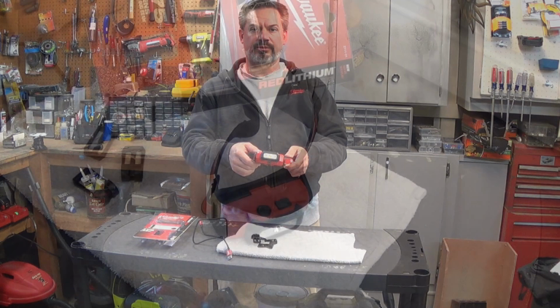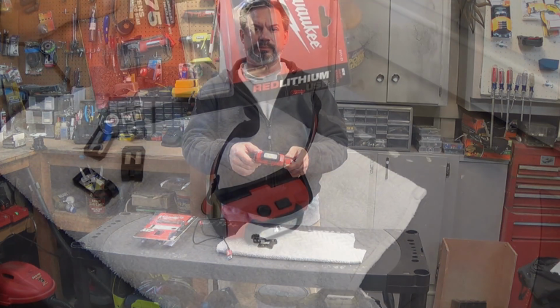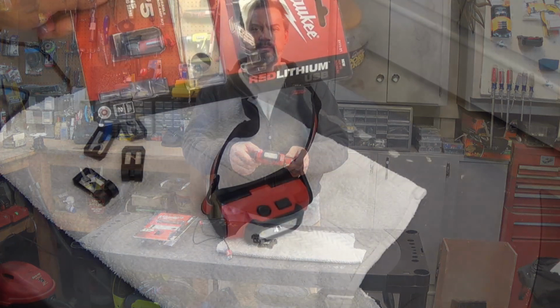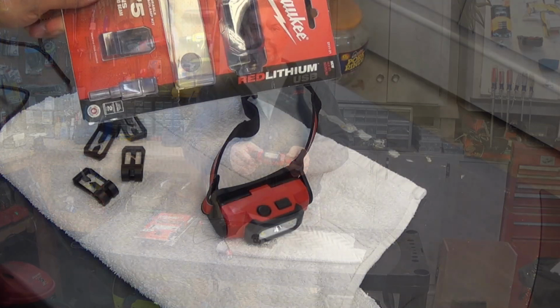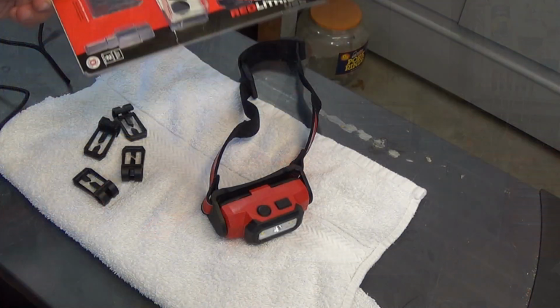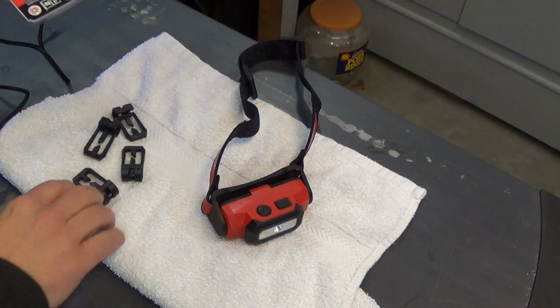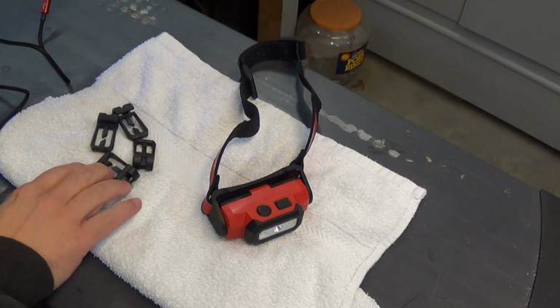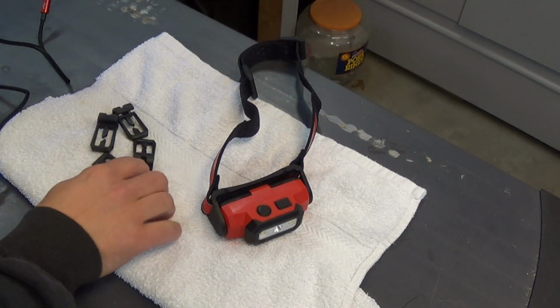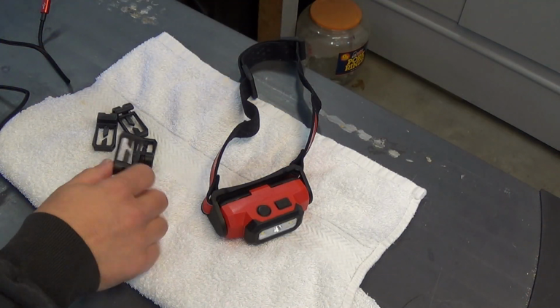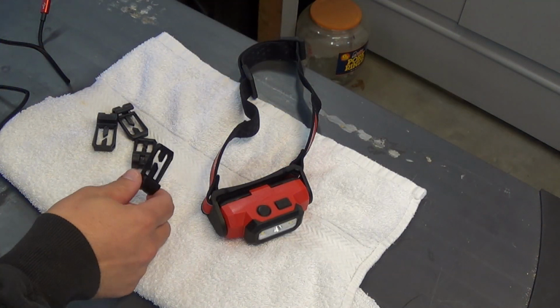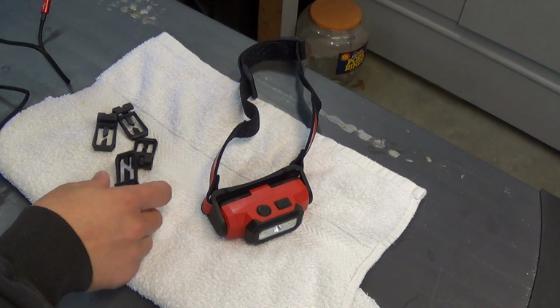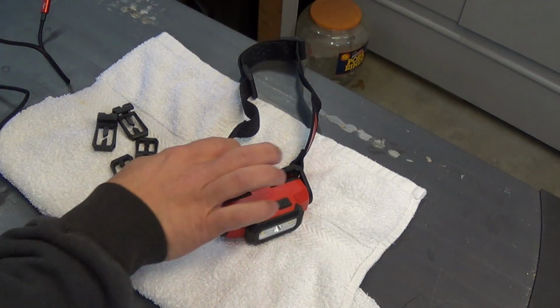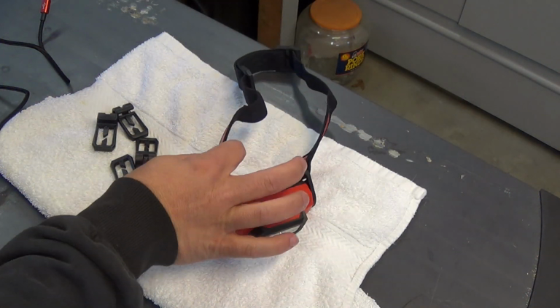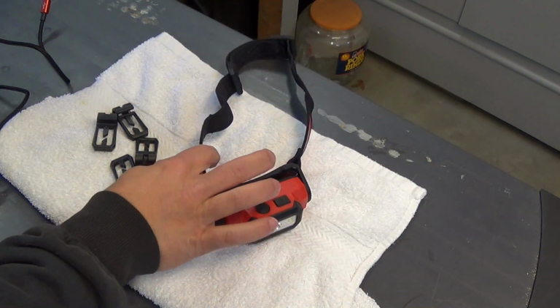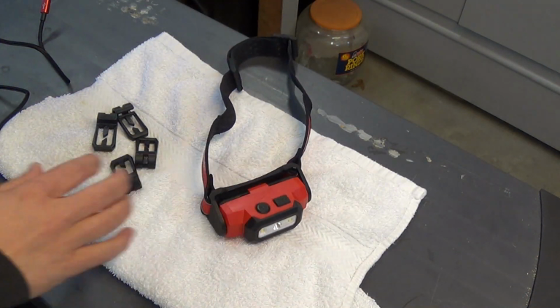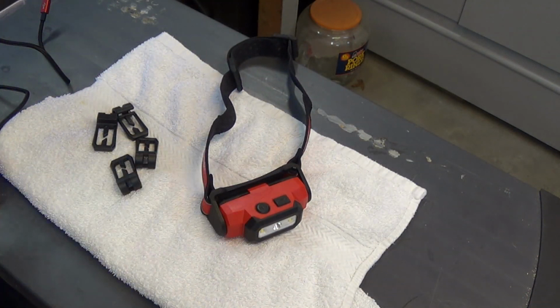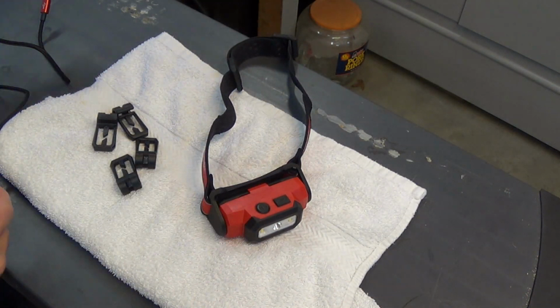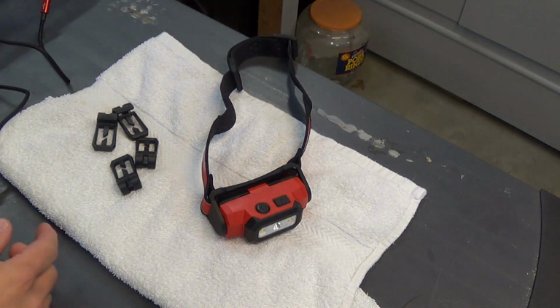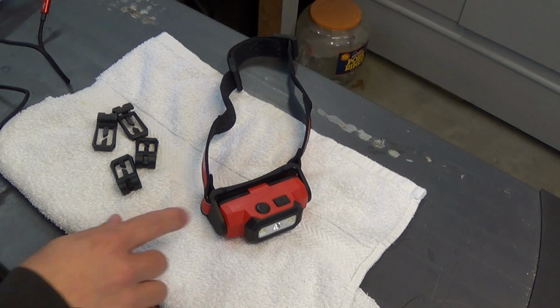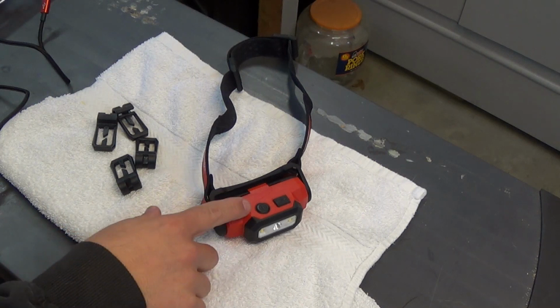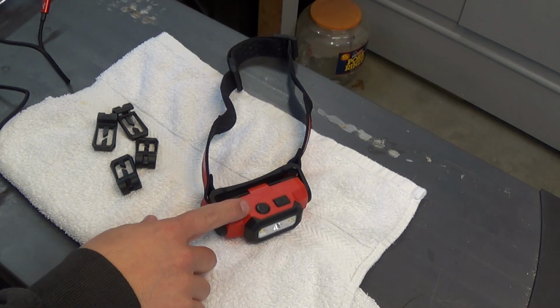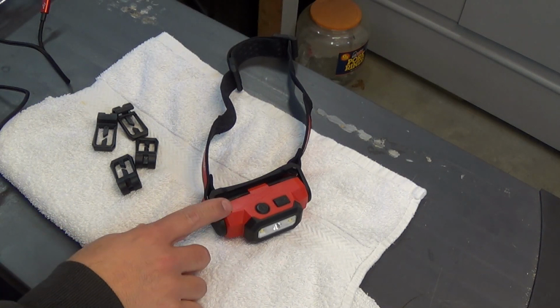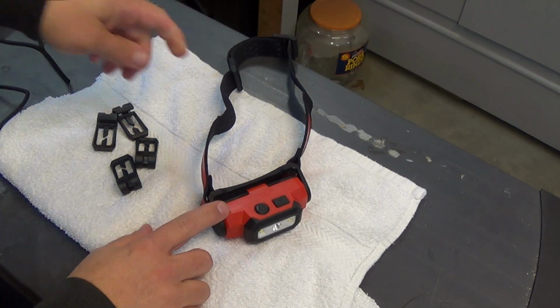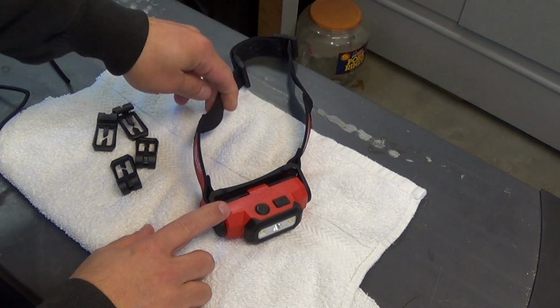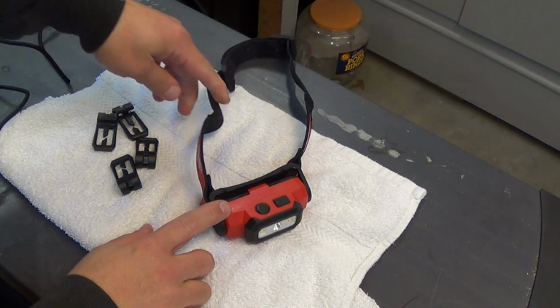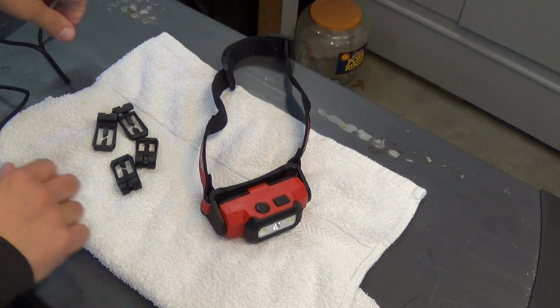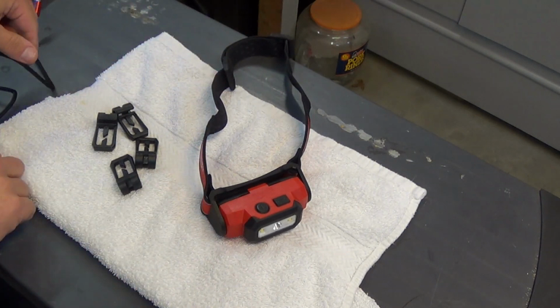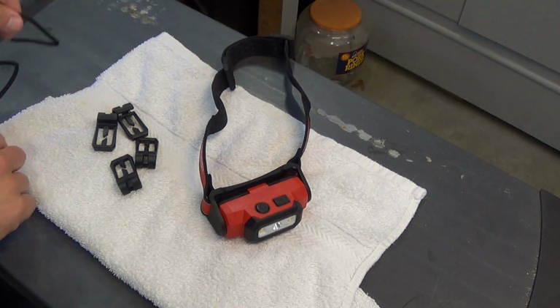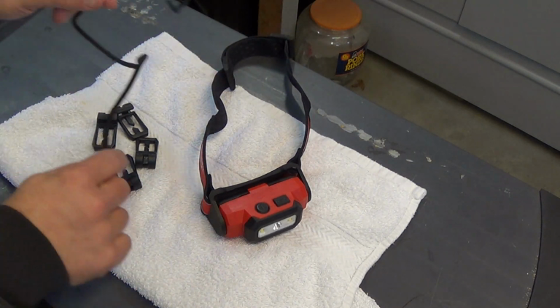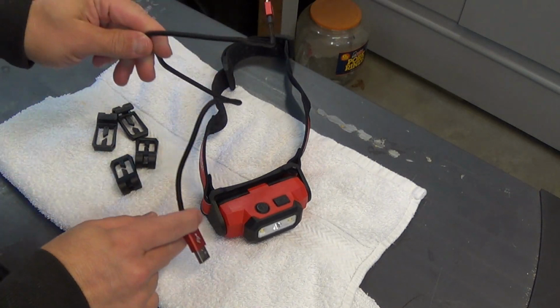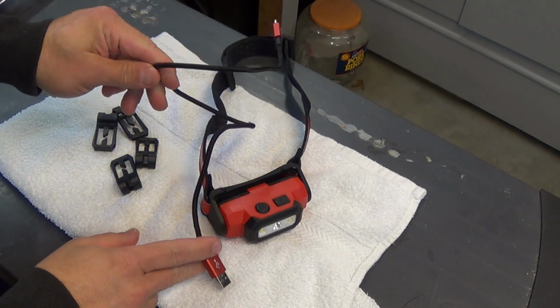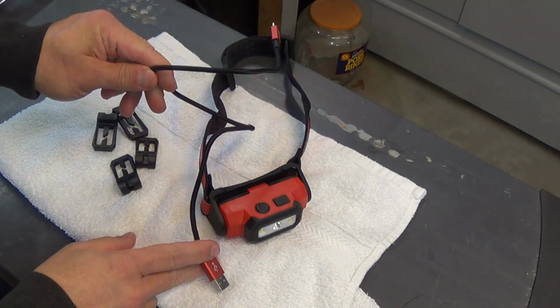Inside this package you're going to get four clips to hold the strap to your hardhat, the lamp of course, the strap, and then this power cable.